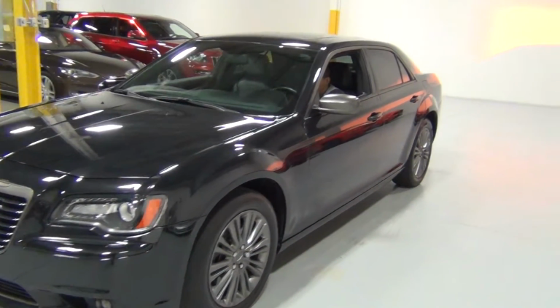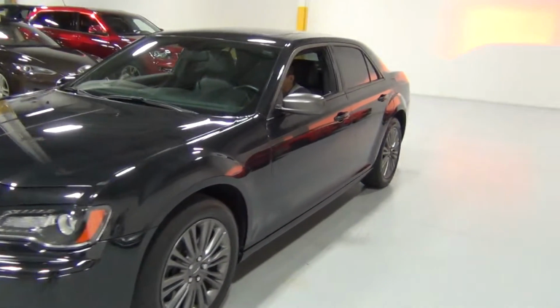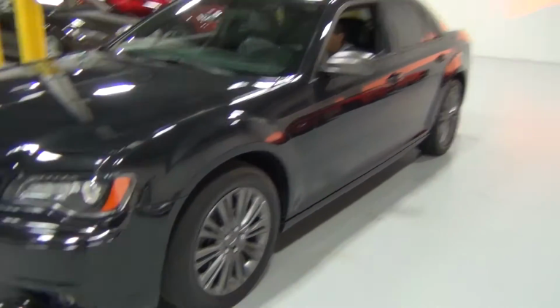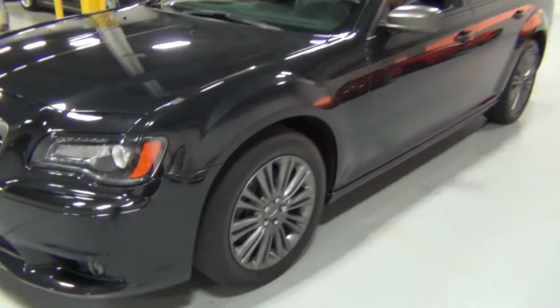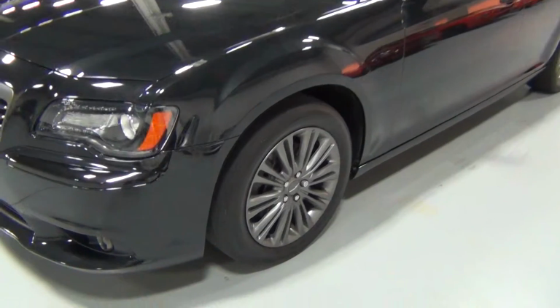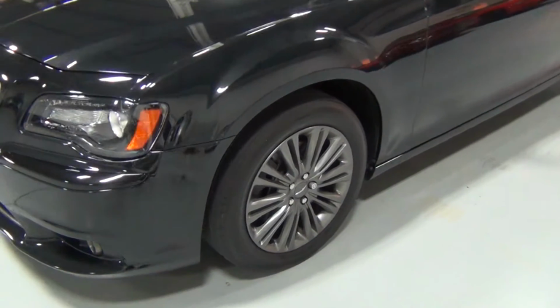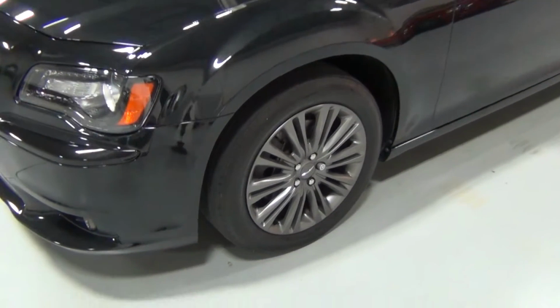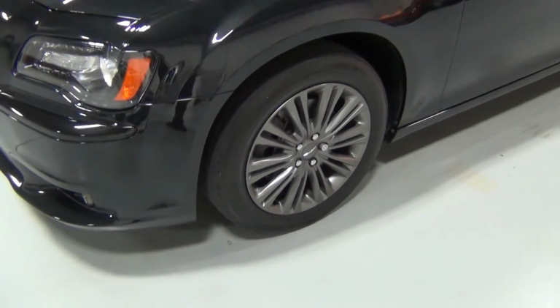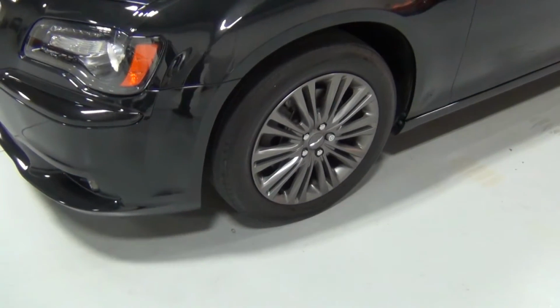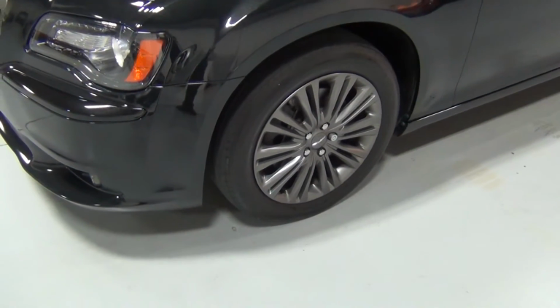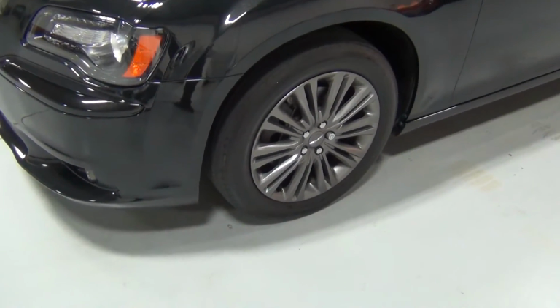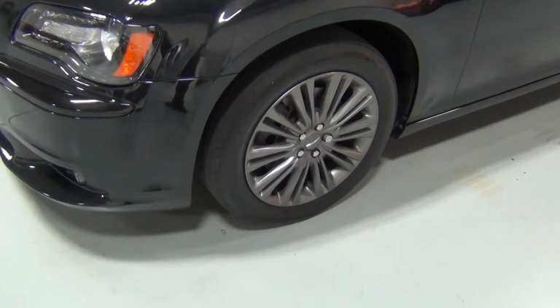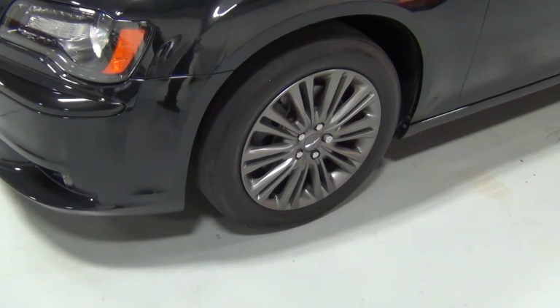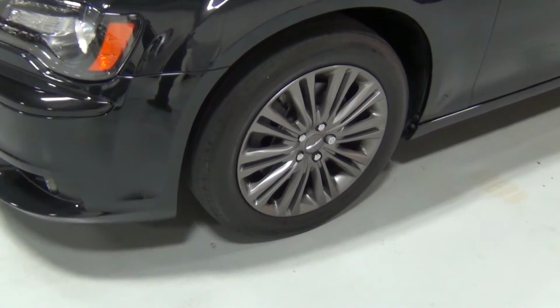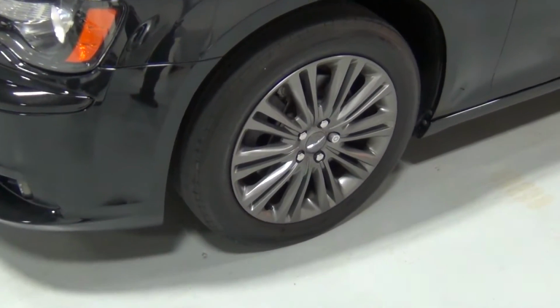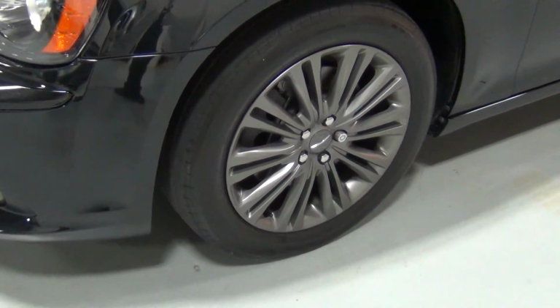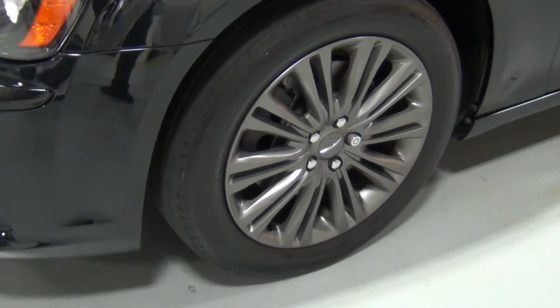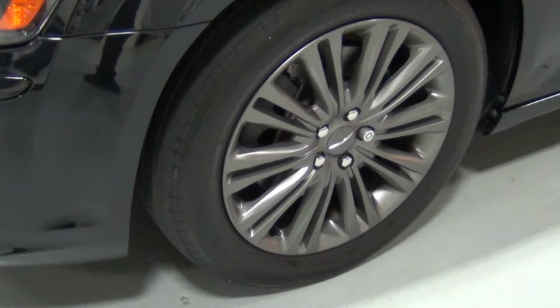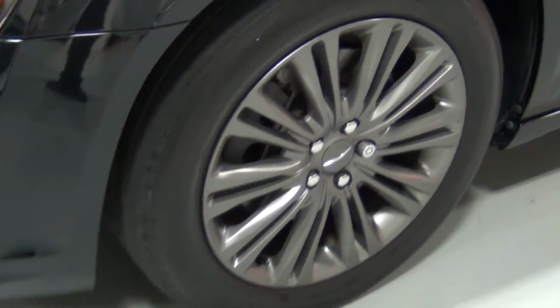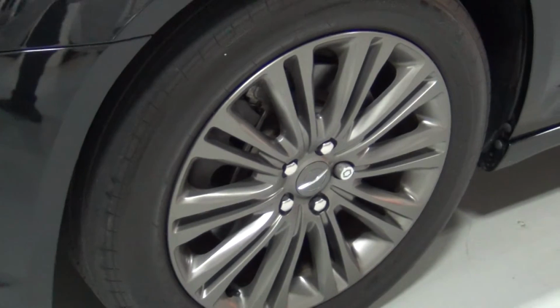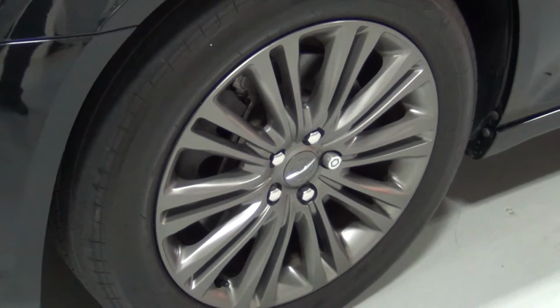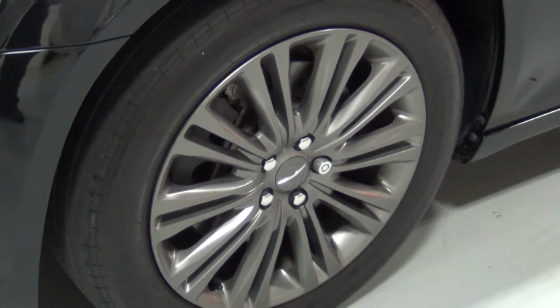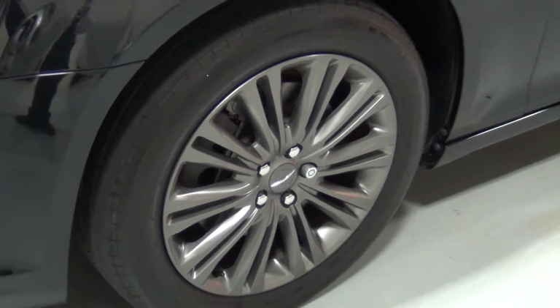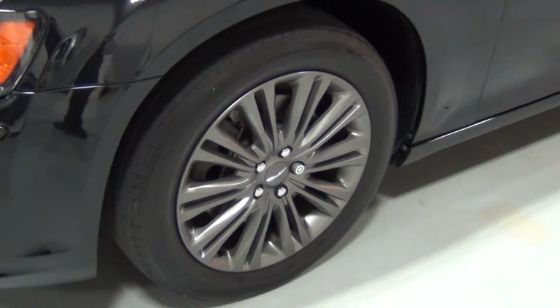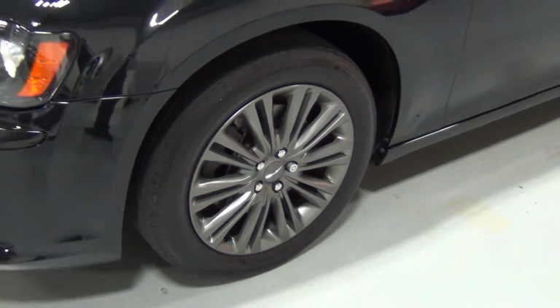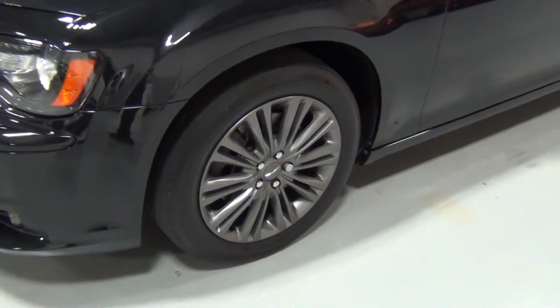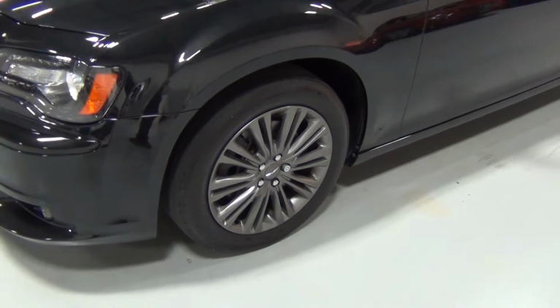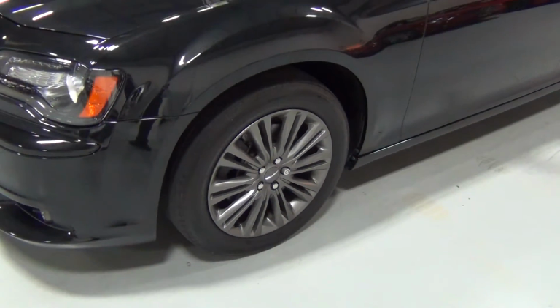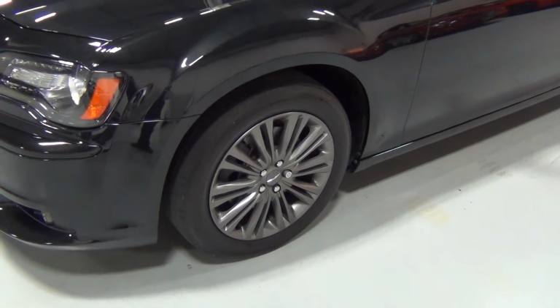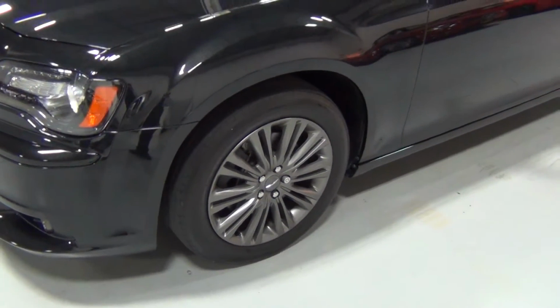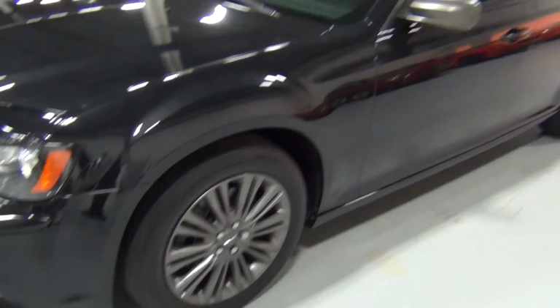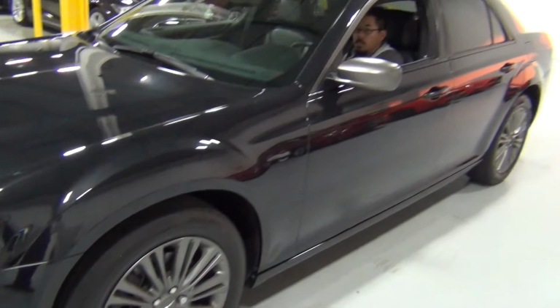Look at those wheels. Those are special edition wheels — 19-inch cast aluminum satin silver wheels. They look beautiful. And they match the mirrors.